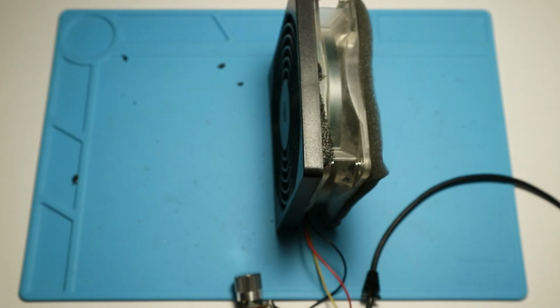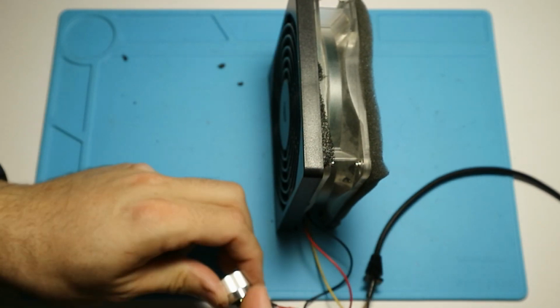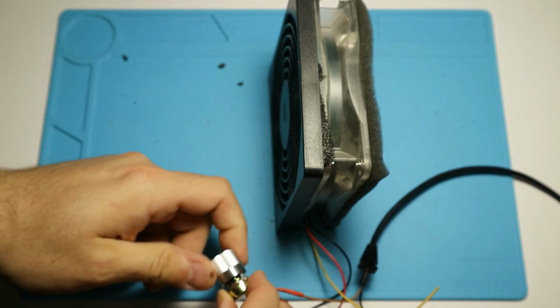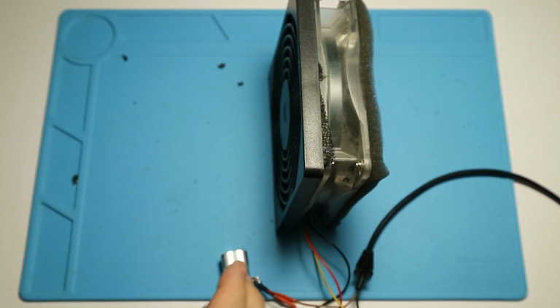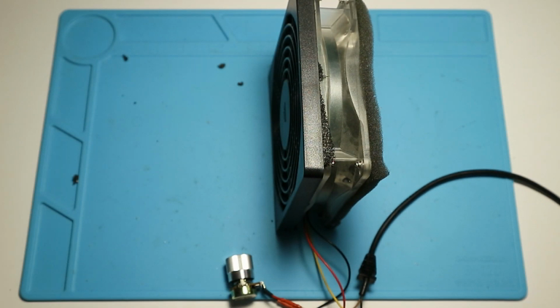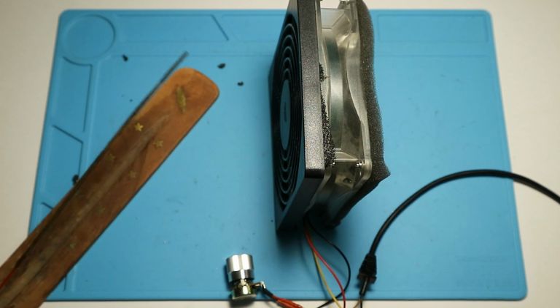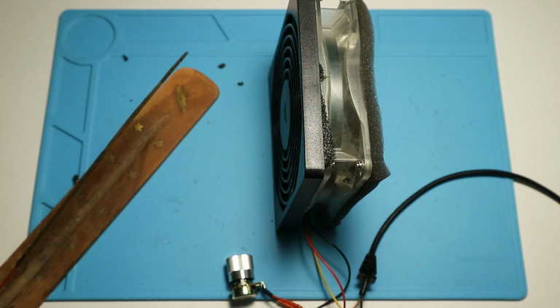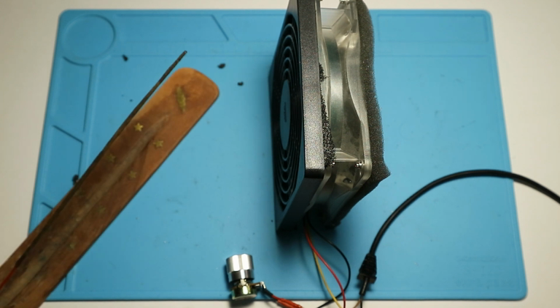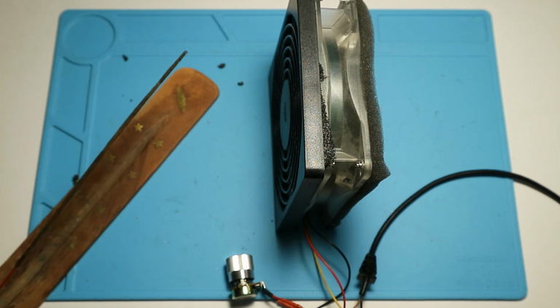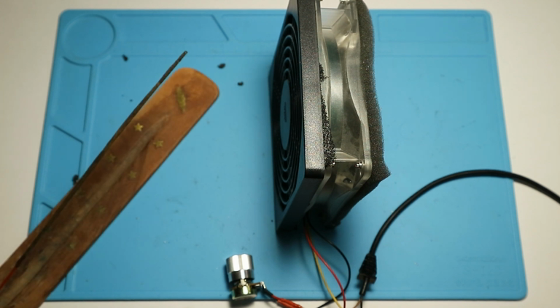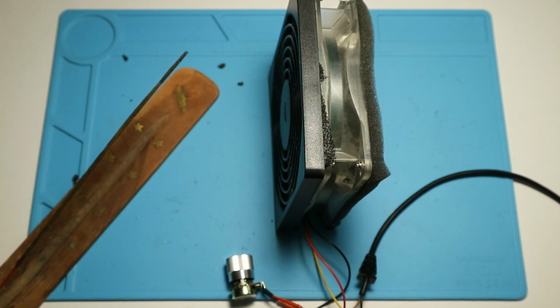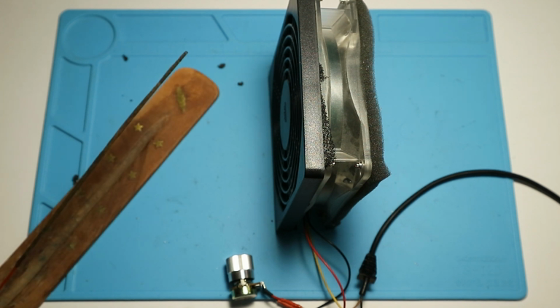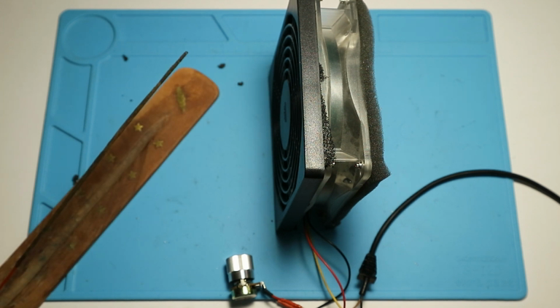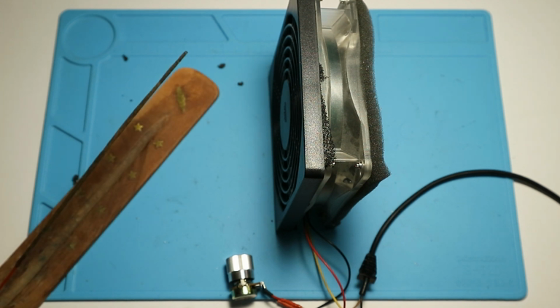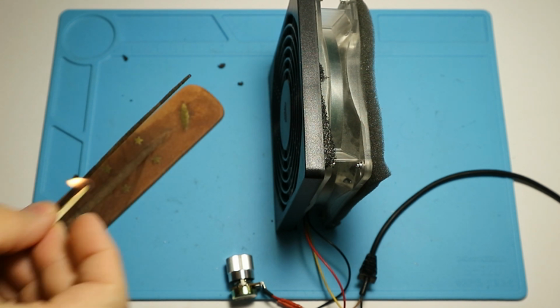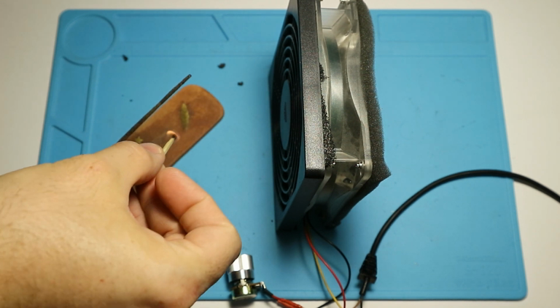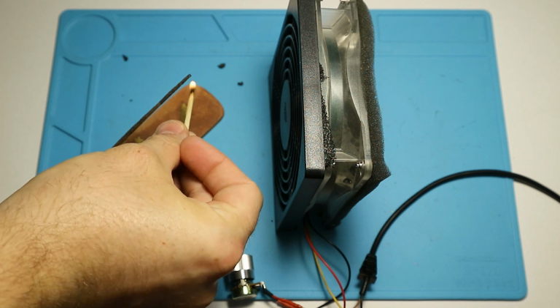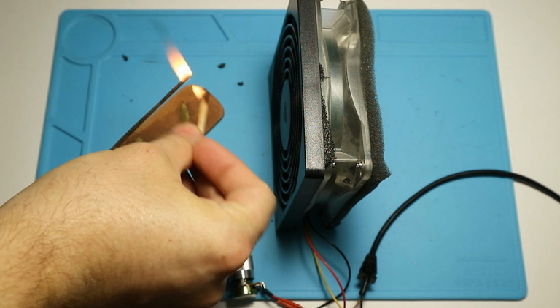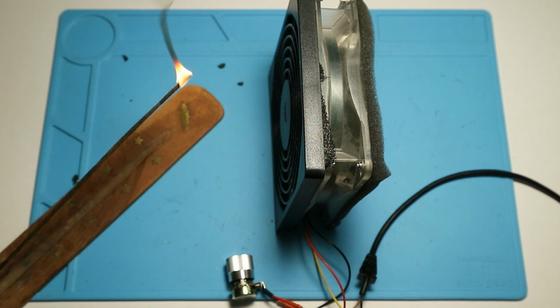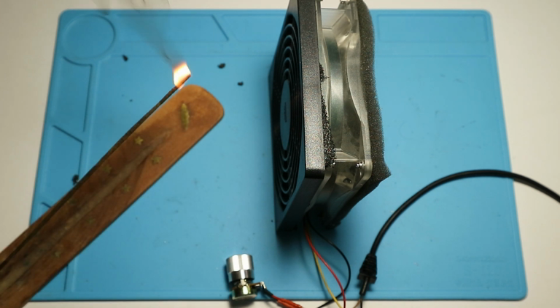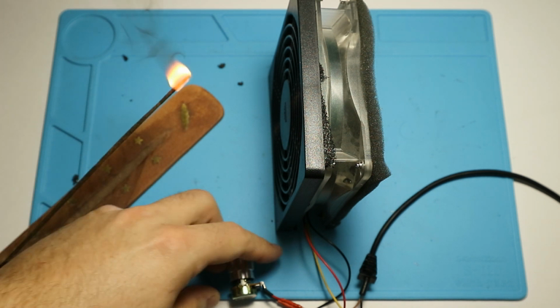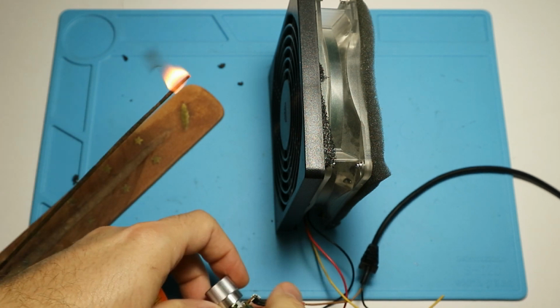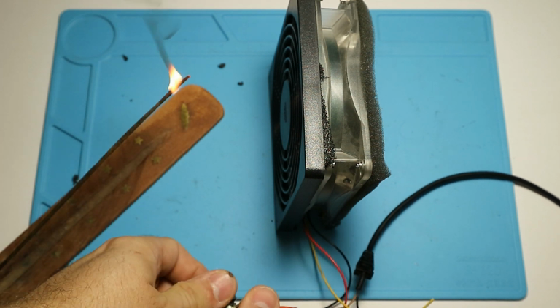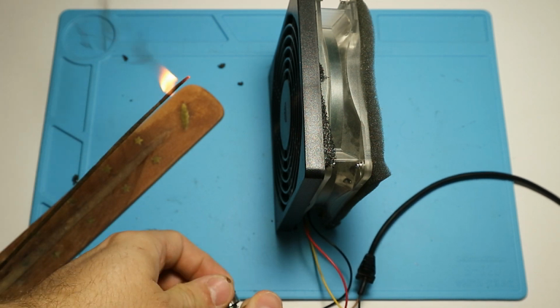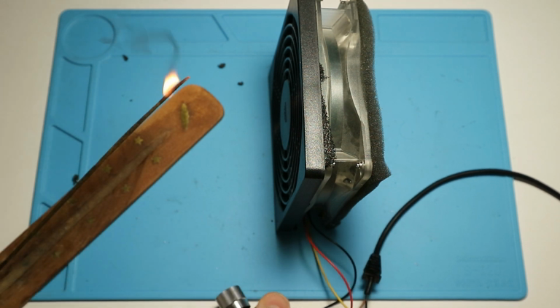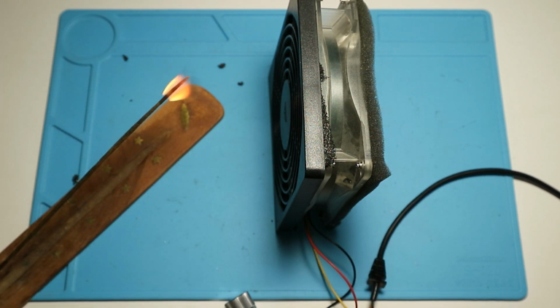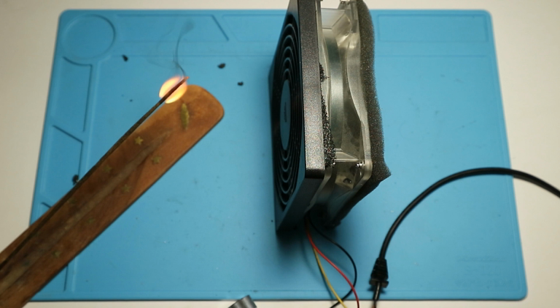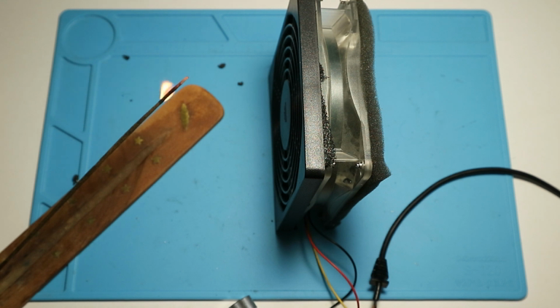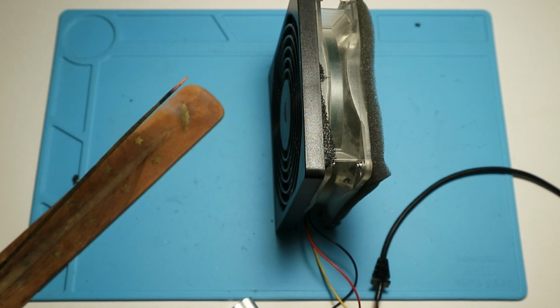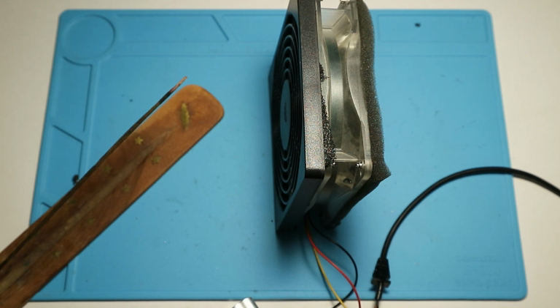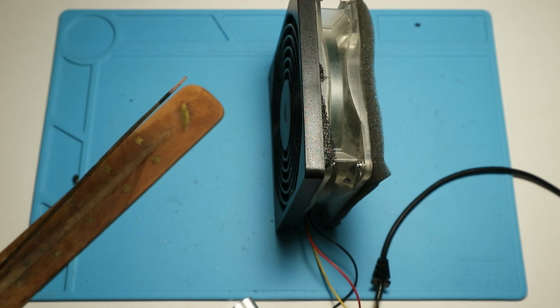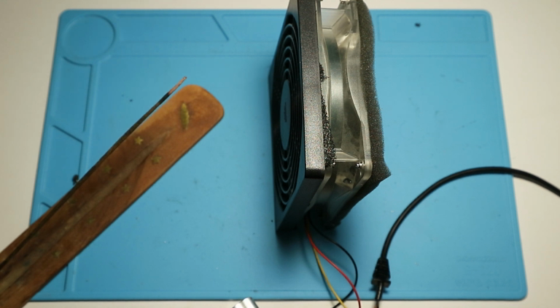Now it's time to test. For this purpose I used an incense stick. After turning on the fume extractor you can see that it instantly starts pulling the smoke towards itself. However, the smoke does not appear on the other side — so the particles are bound within the foam.